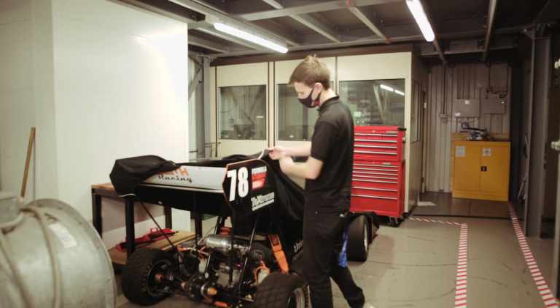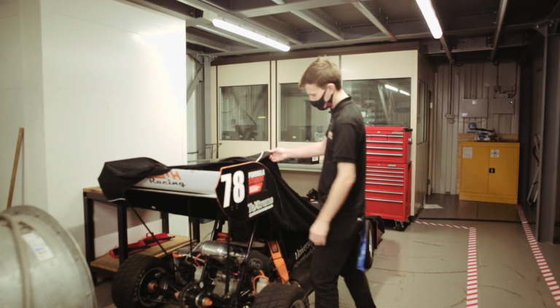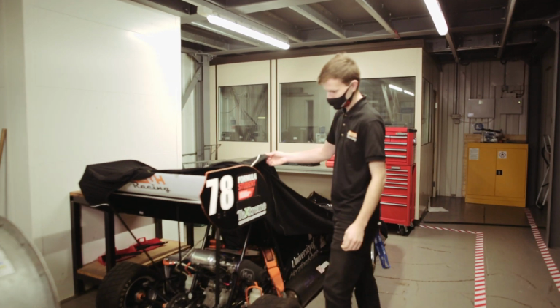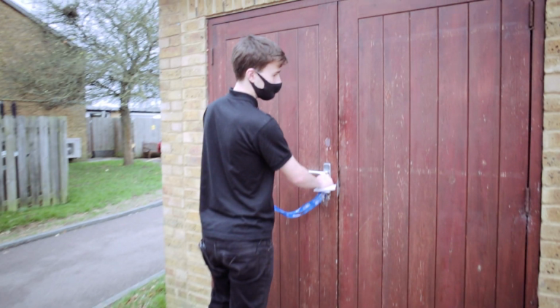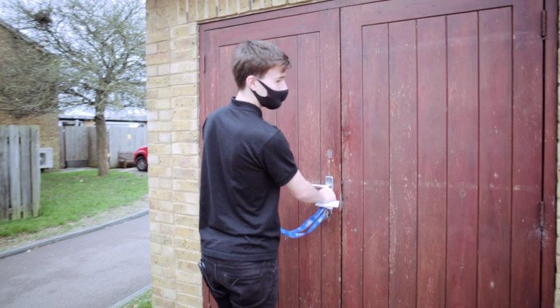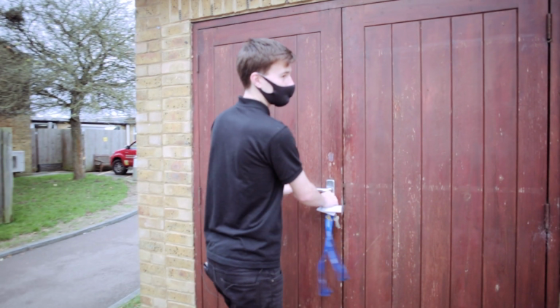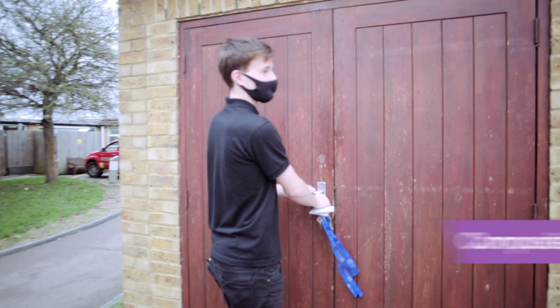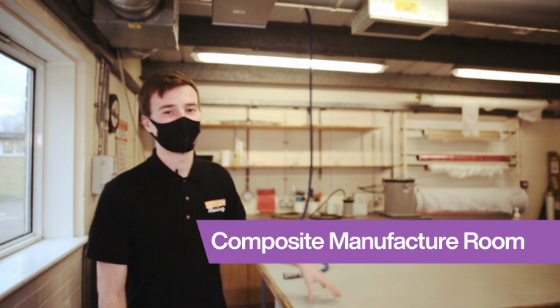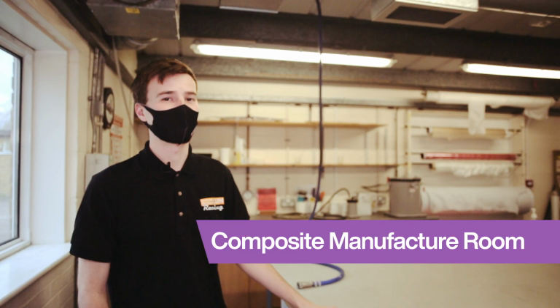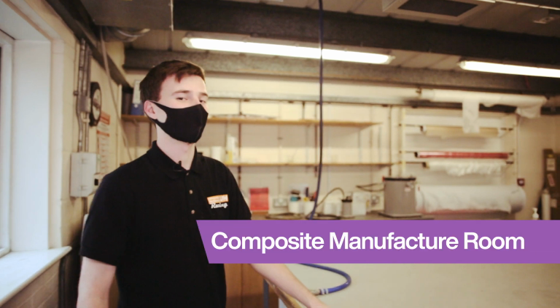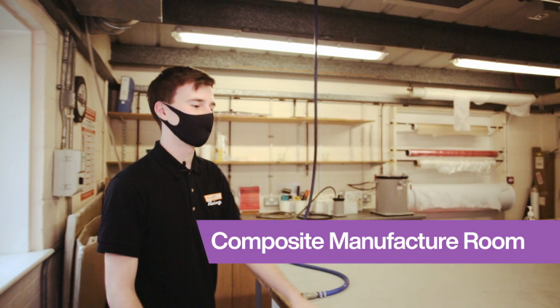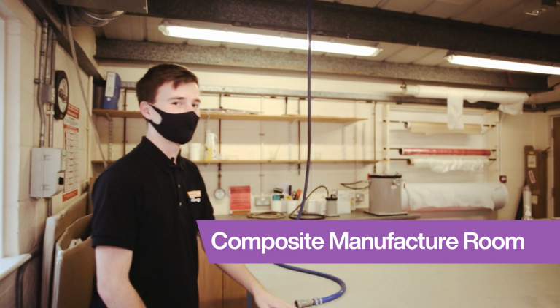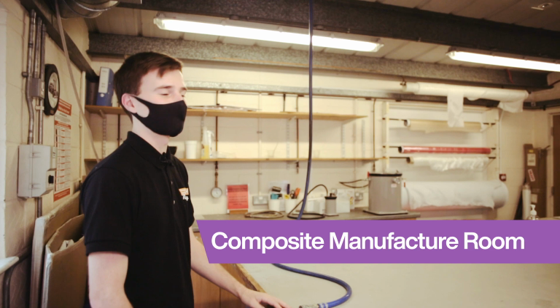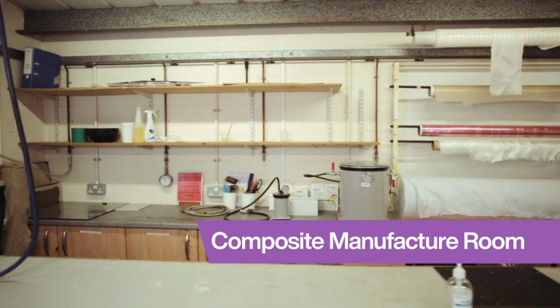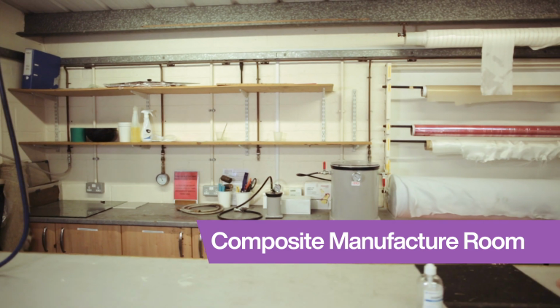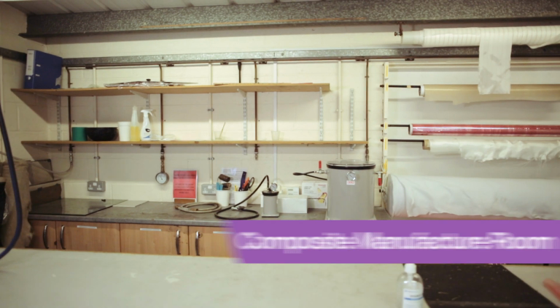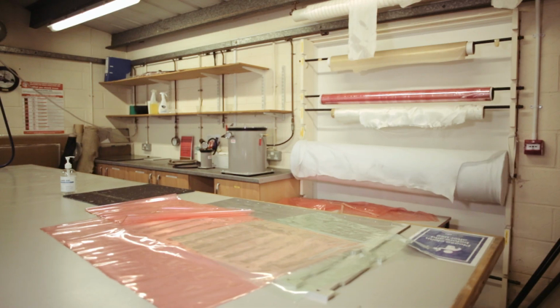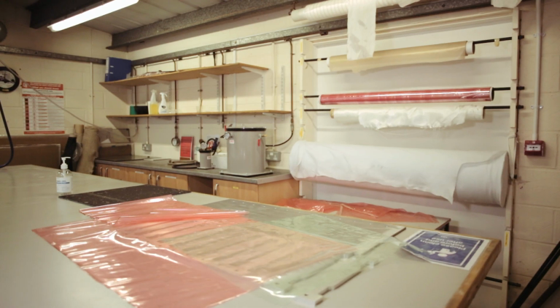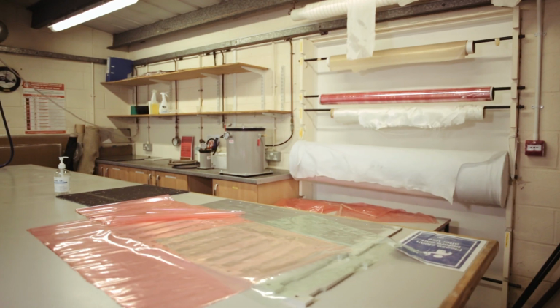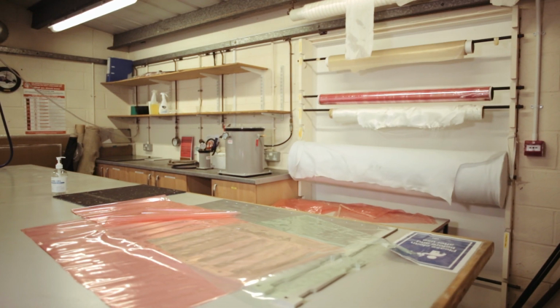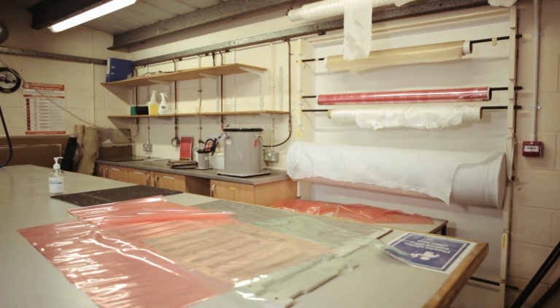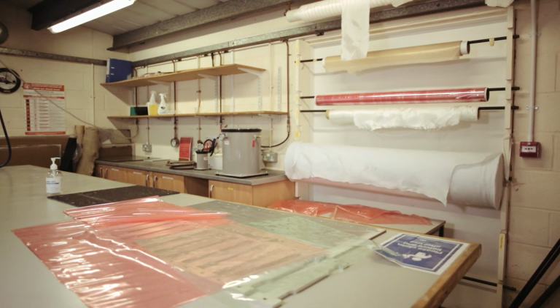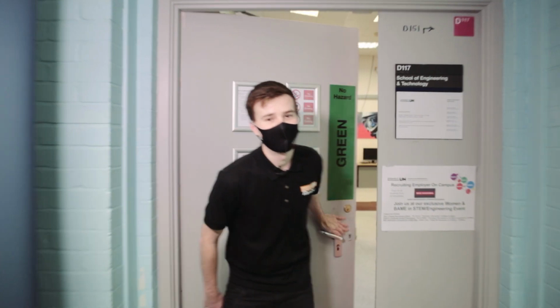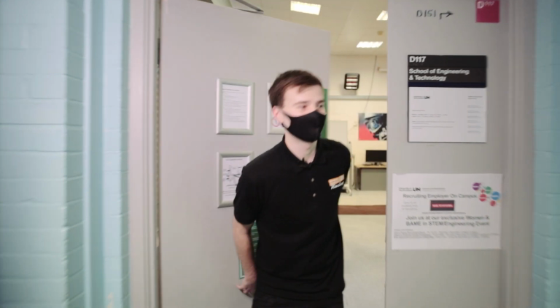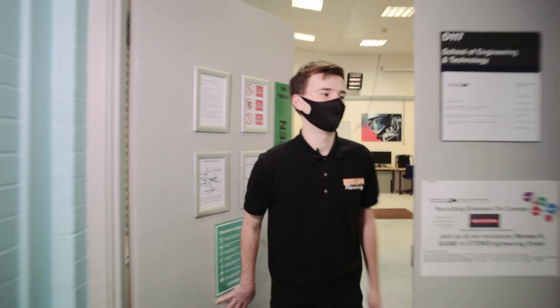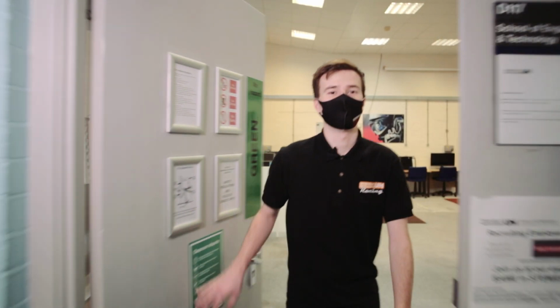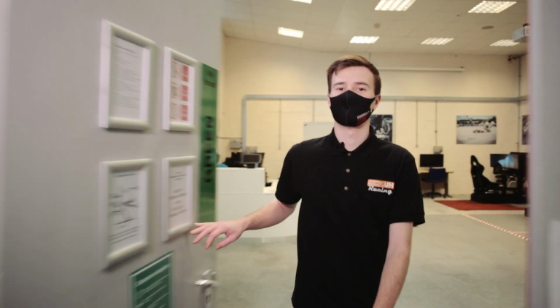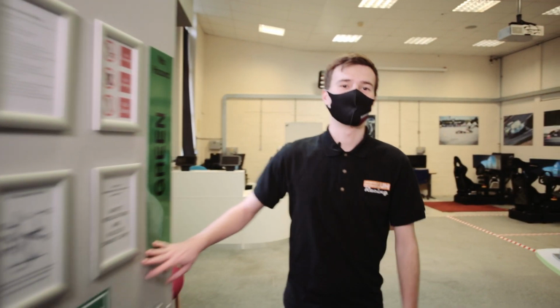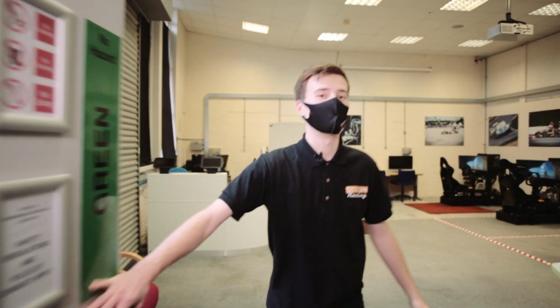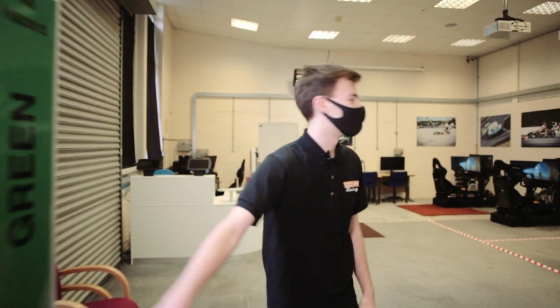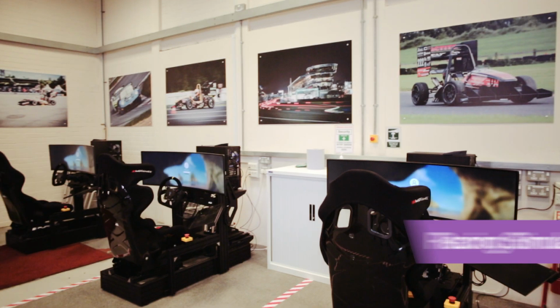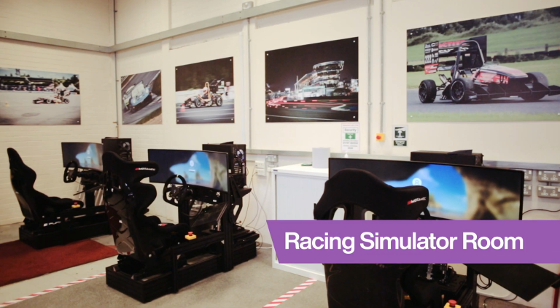This is where we lay out the pre-preg carbon fiber and fiberglass to make our wings and structural closeout panels. In this facility we have four driver sims.